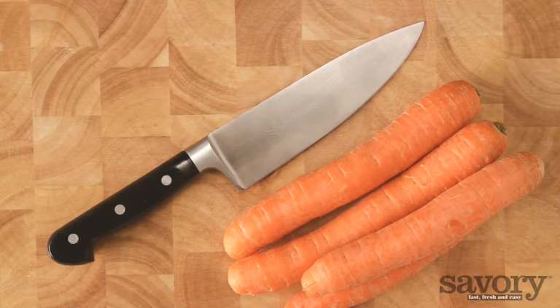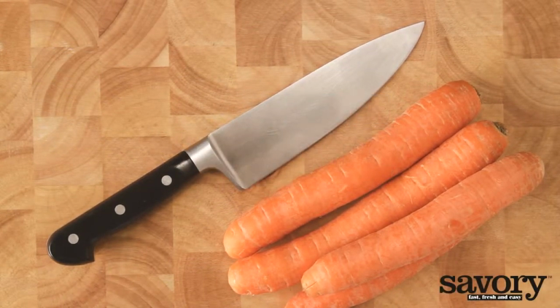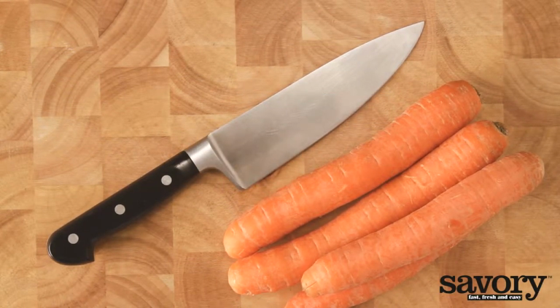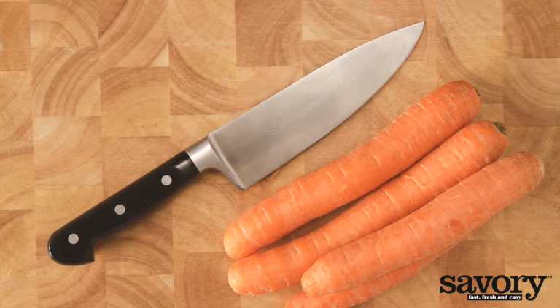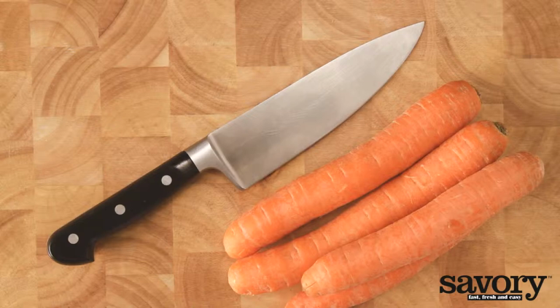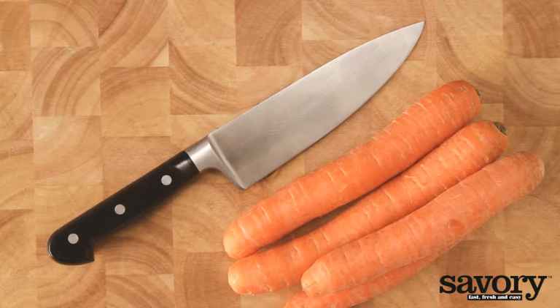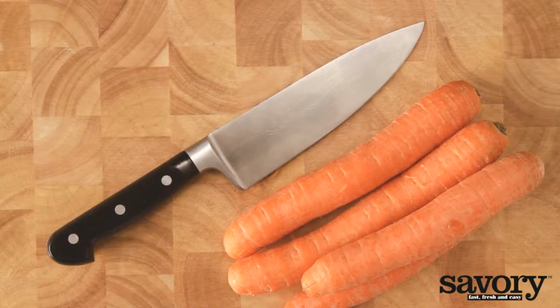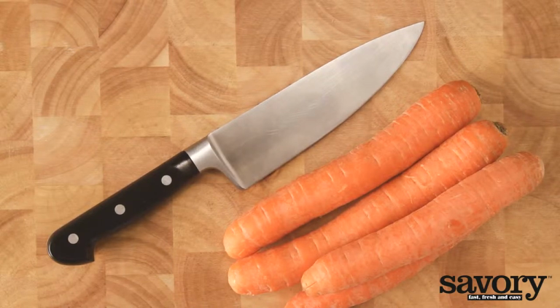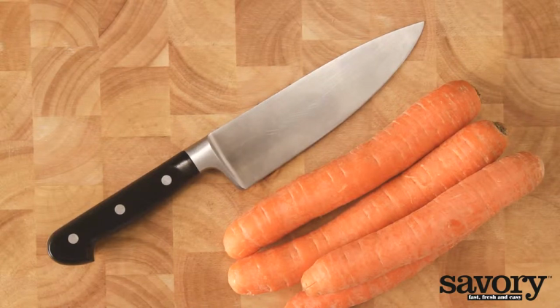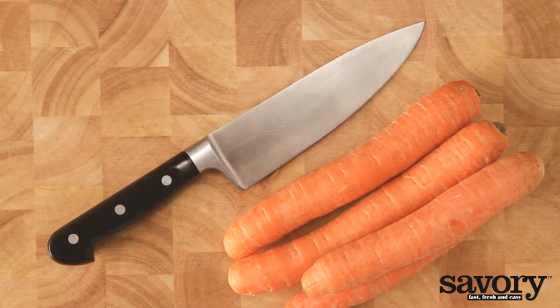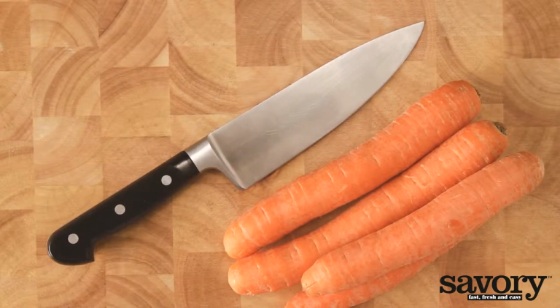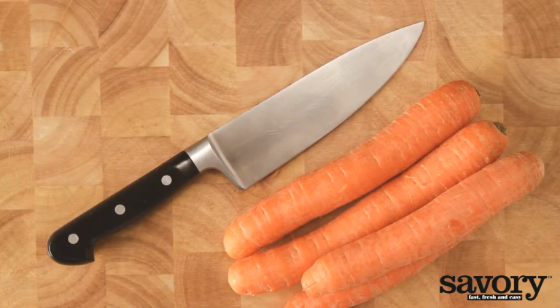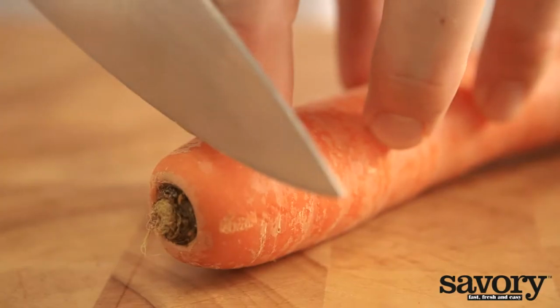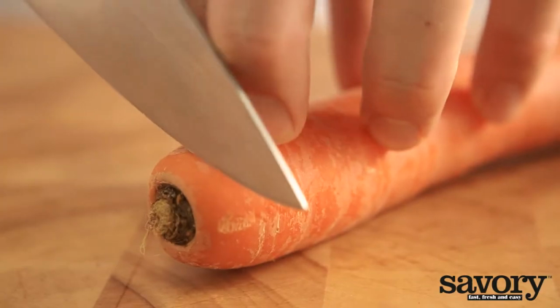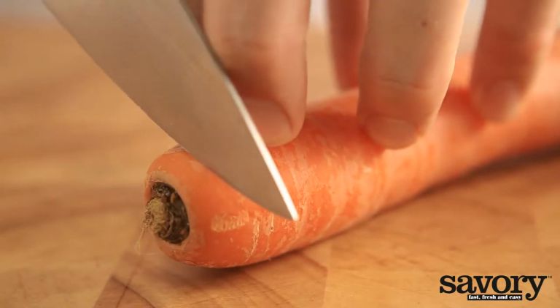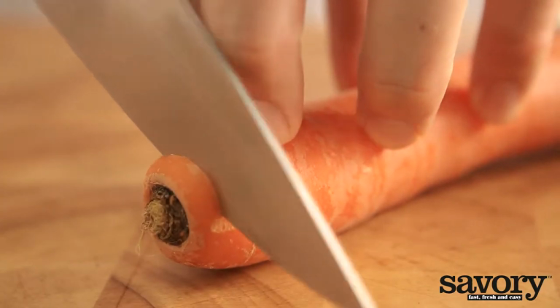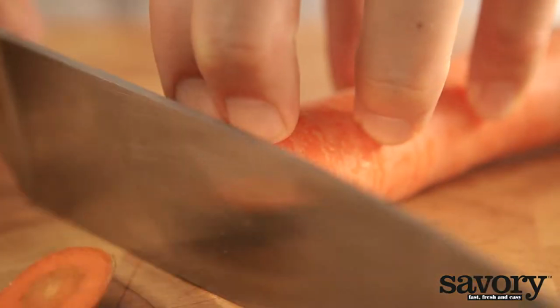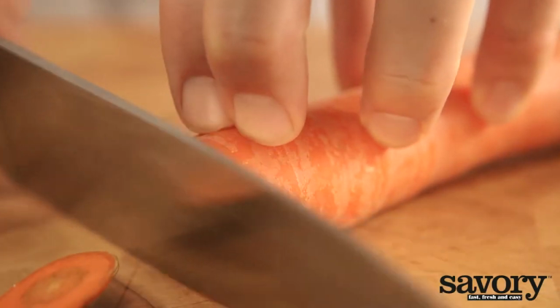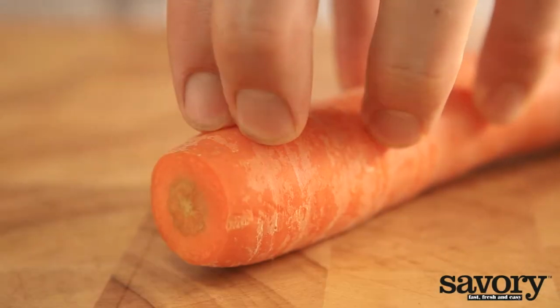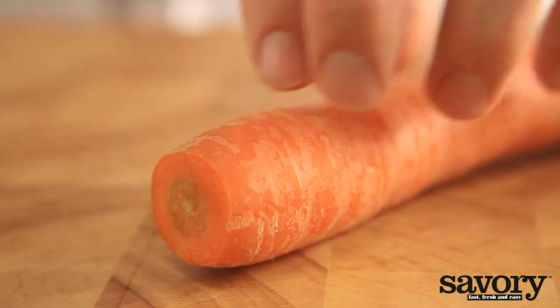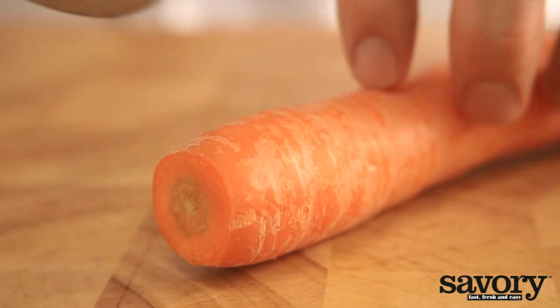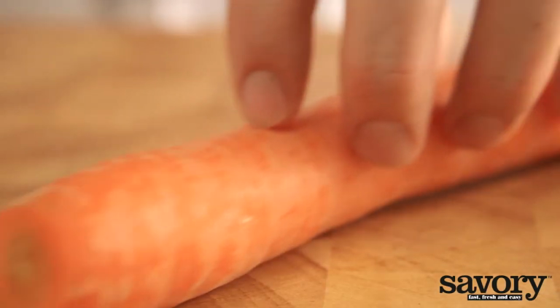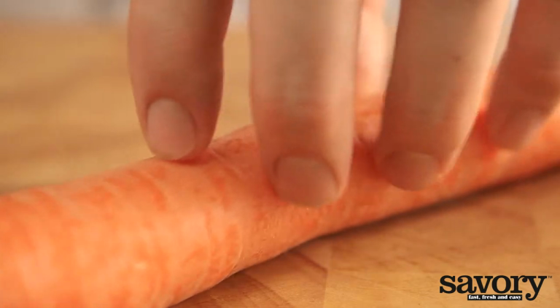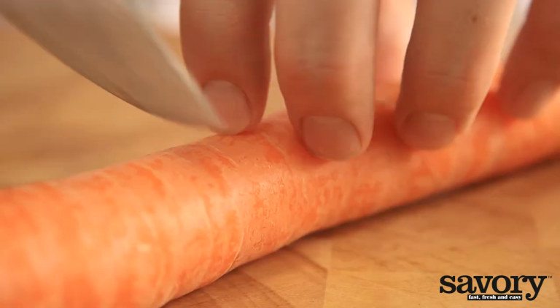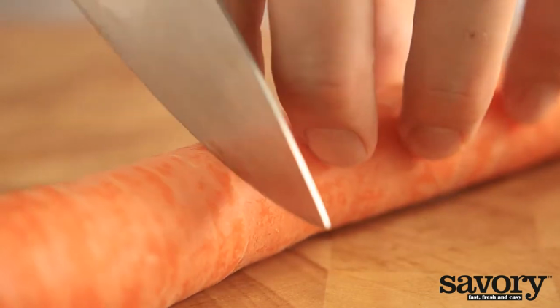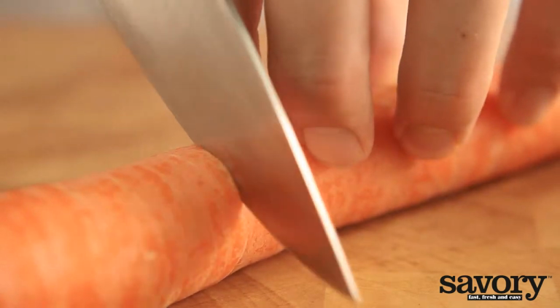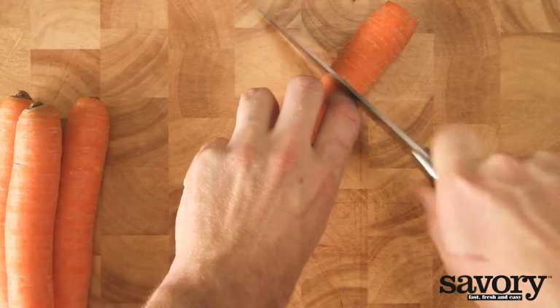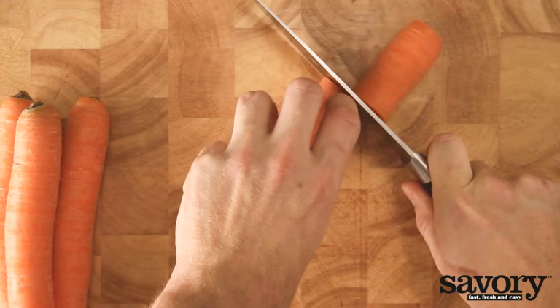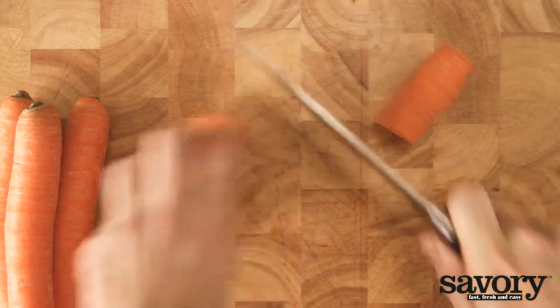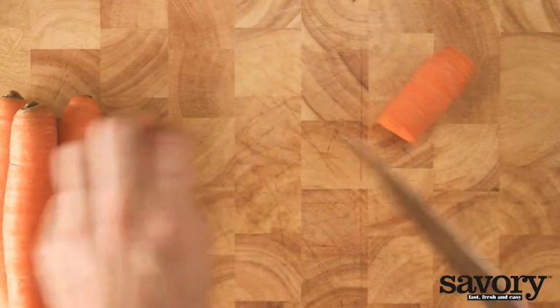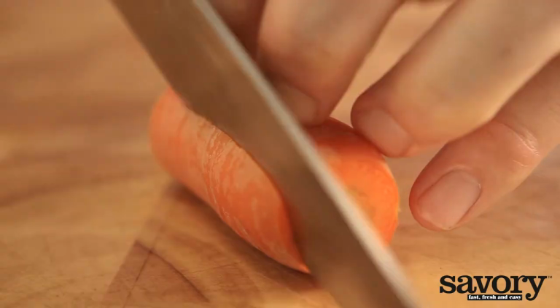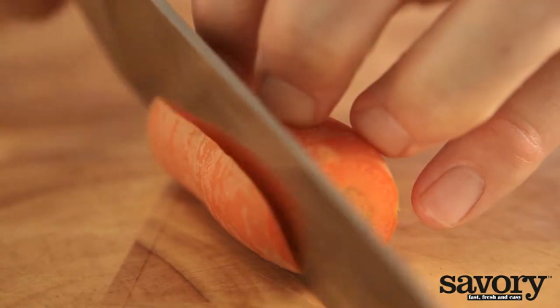Cut your carrots into matchsticks the savory way. Cut off both ends of the carrot, then cut it into pieces about 2 inches long.